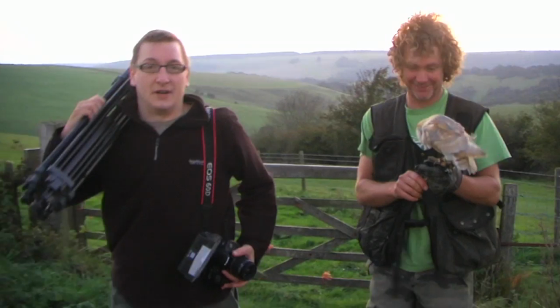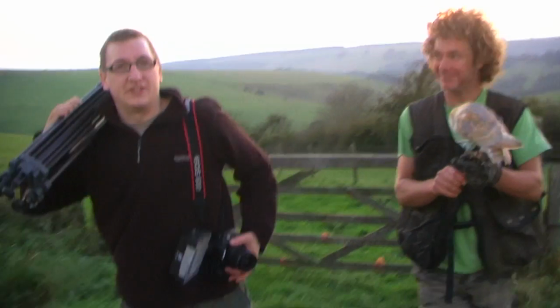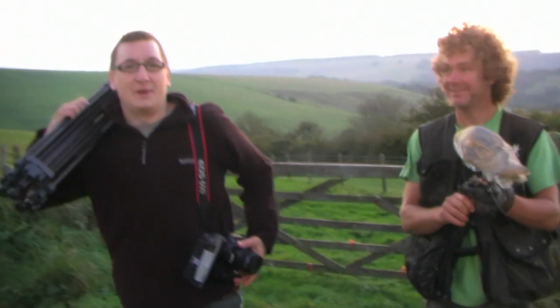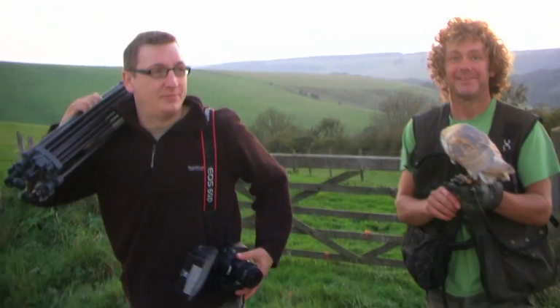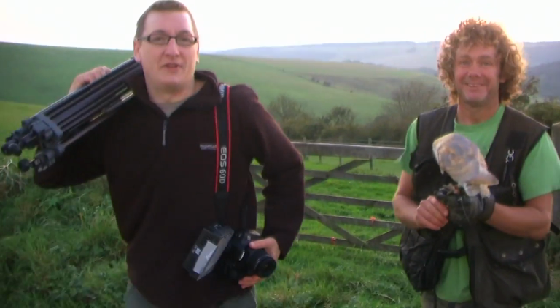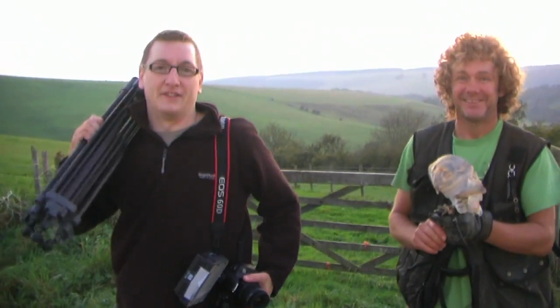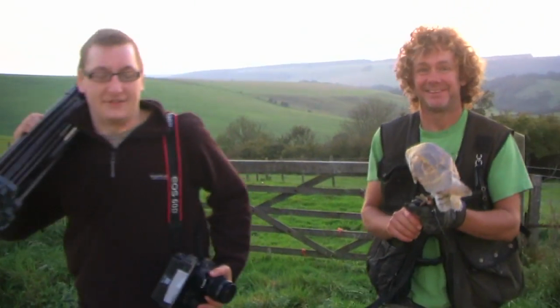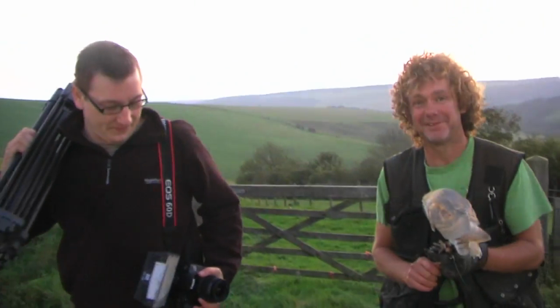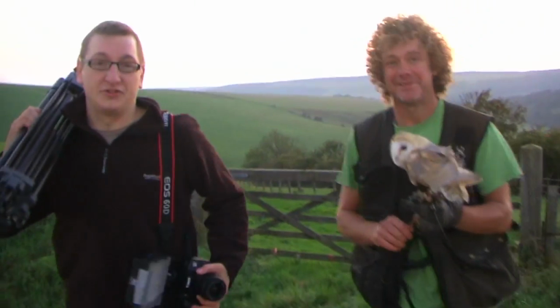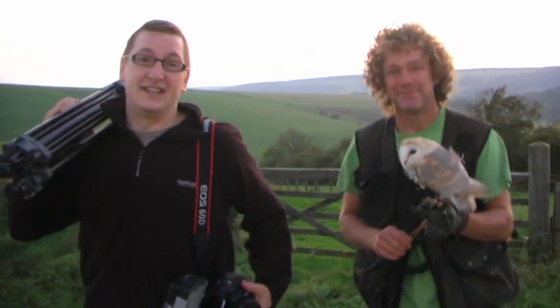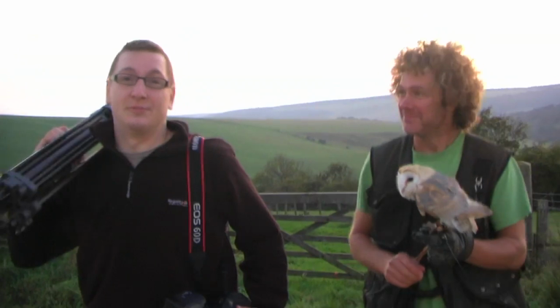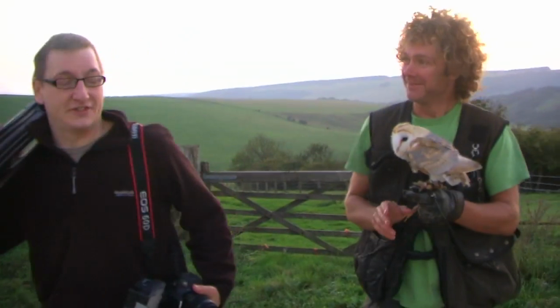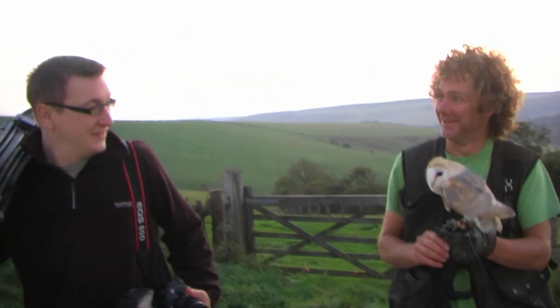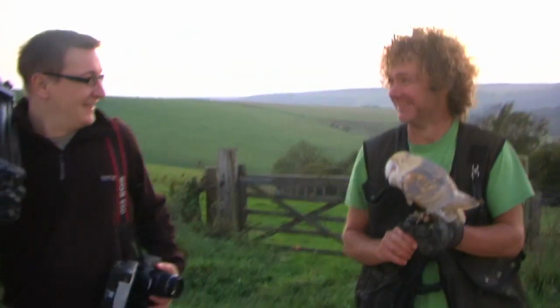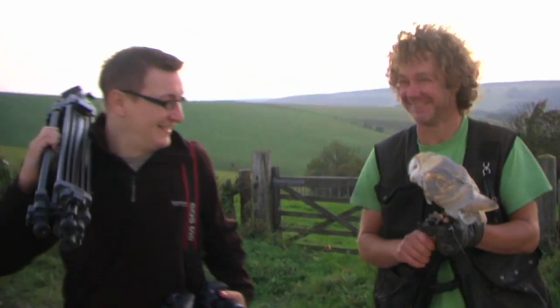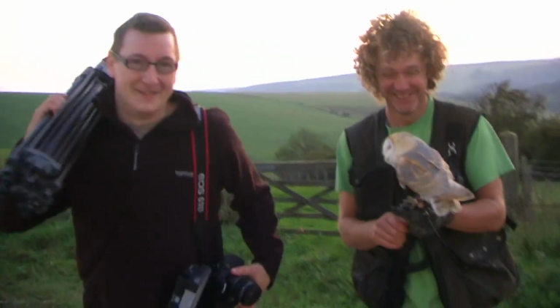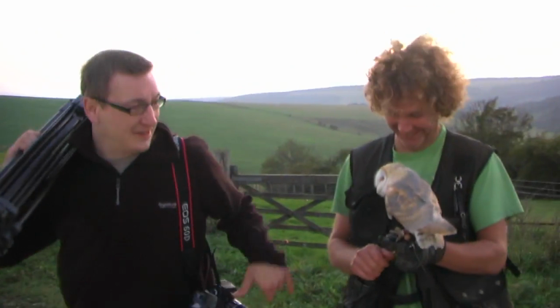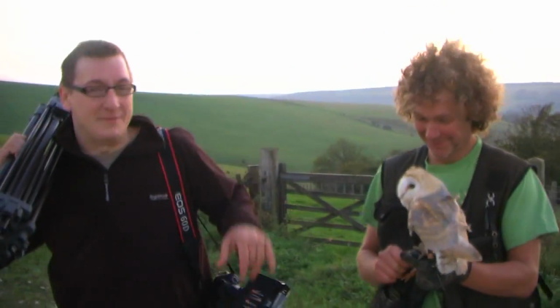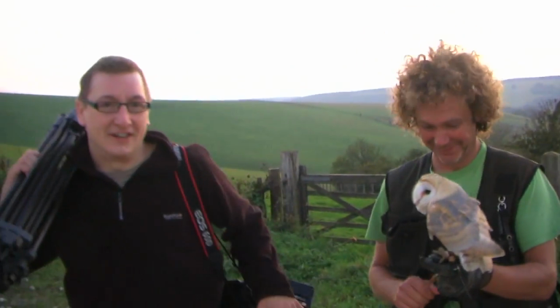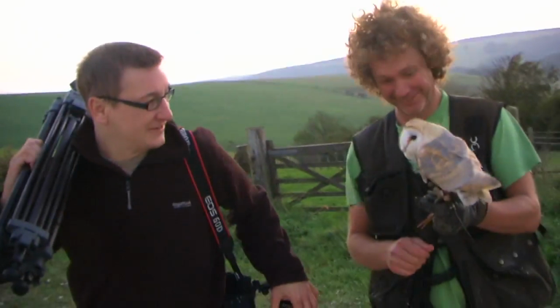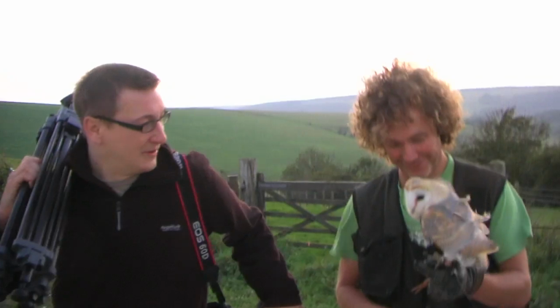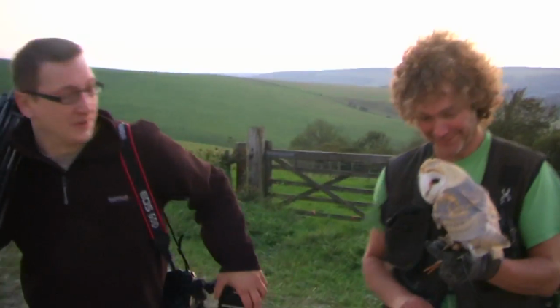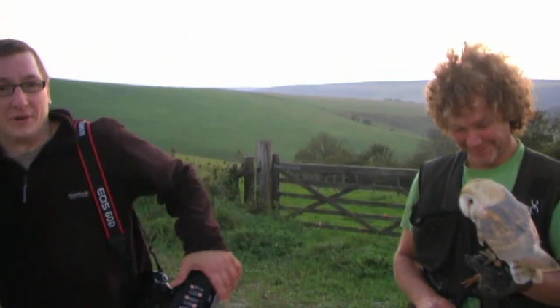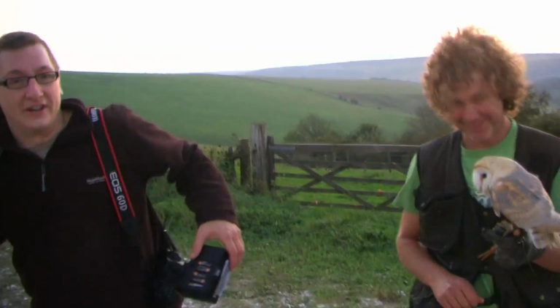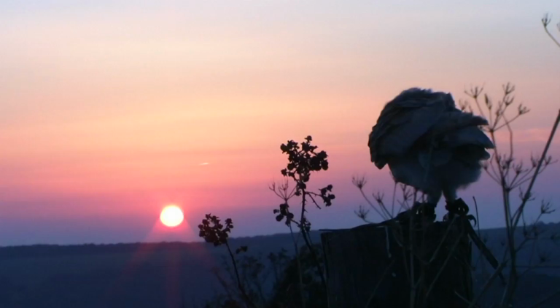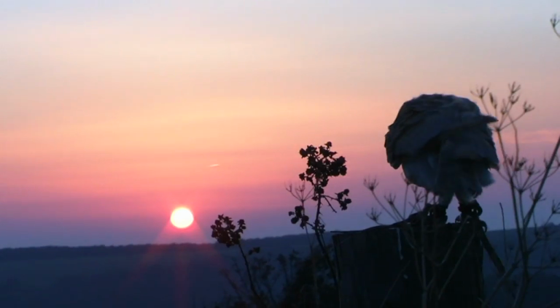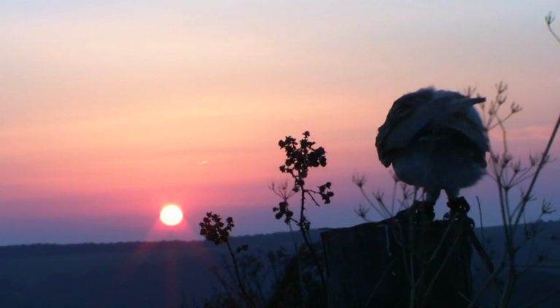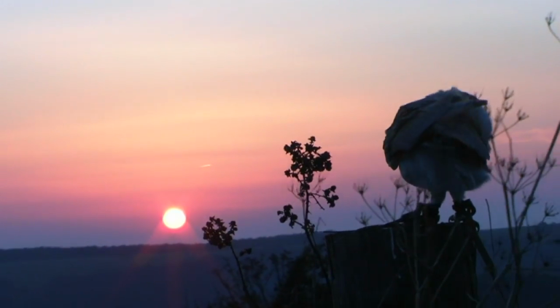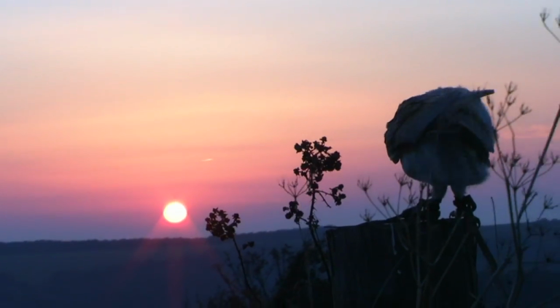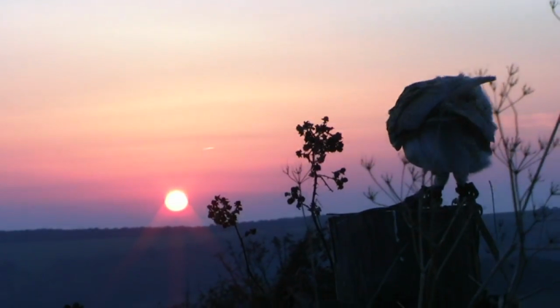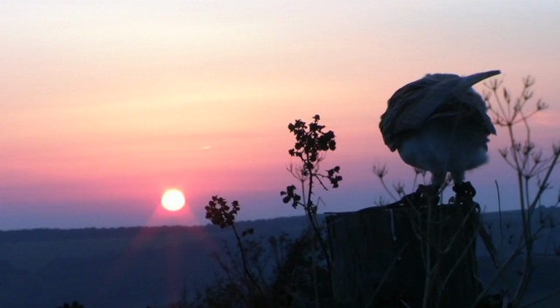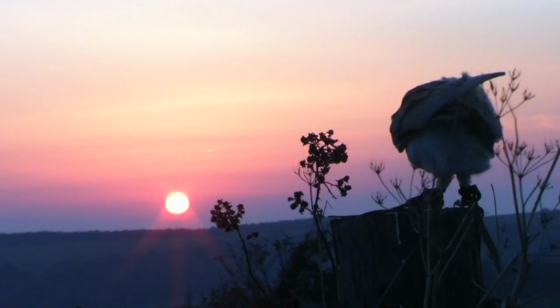Well, as you can see, we had perfect weather this evening. I've shot 800 pictures. Racken's getting a bit tired now, so we're going to call it a night. We'll see what results we get.